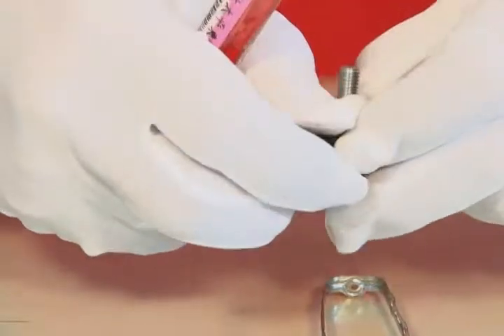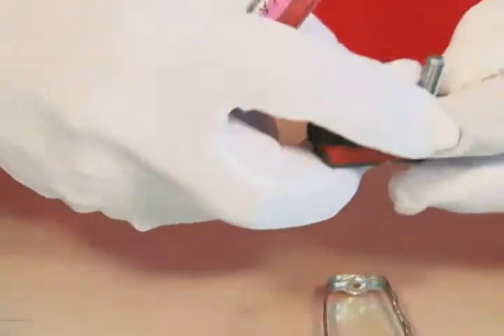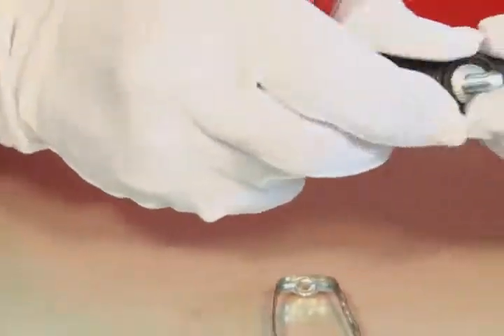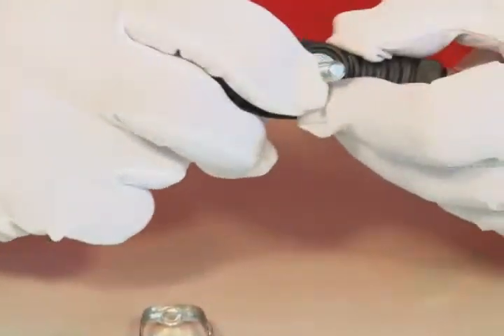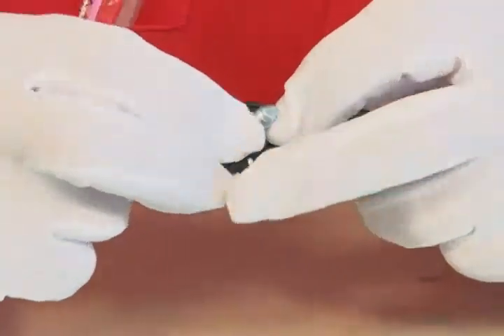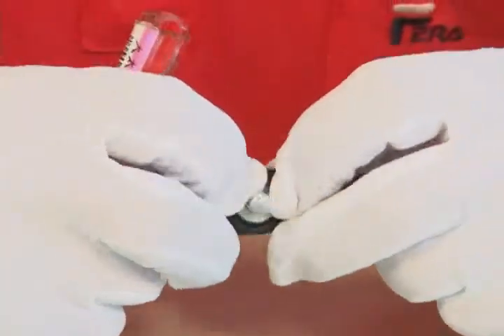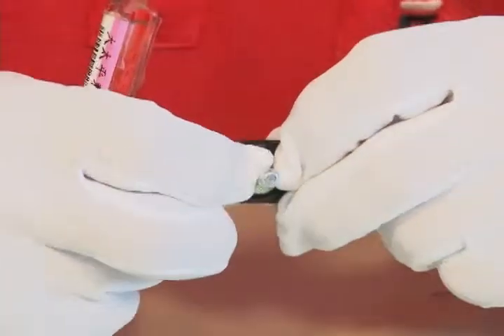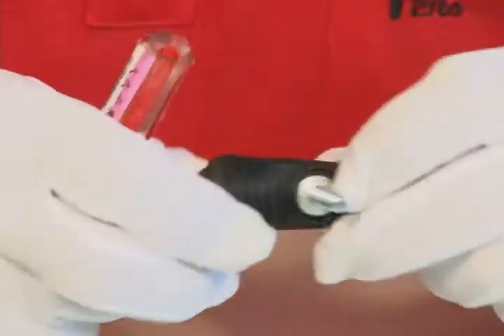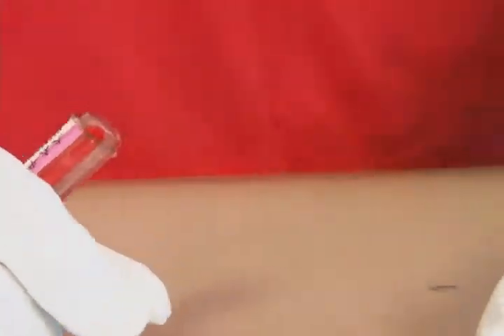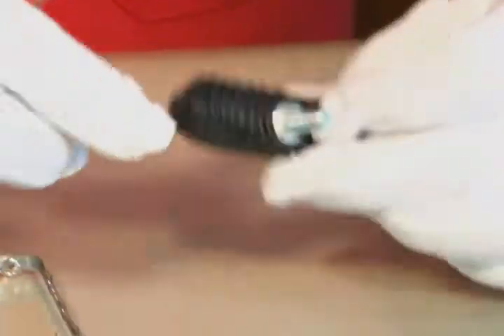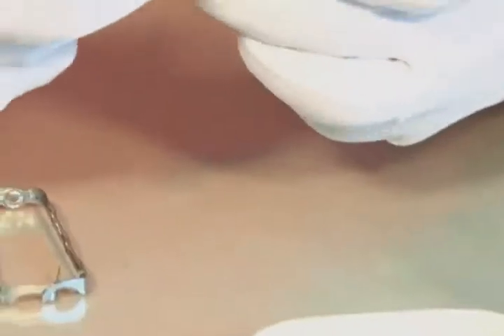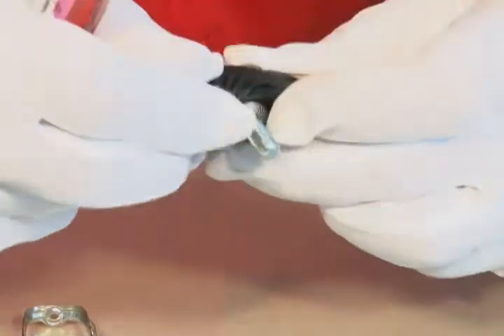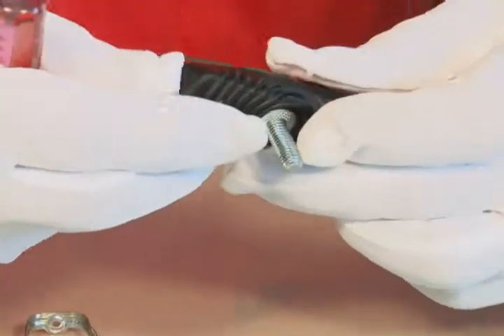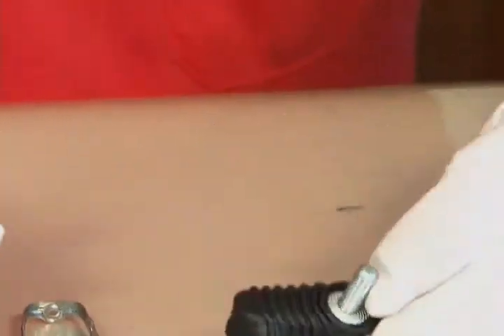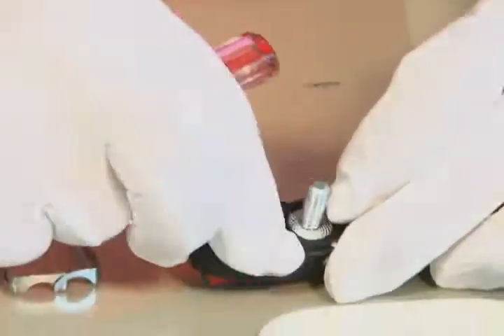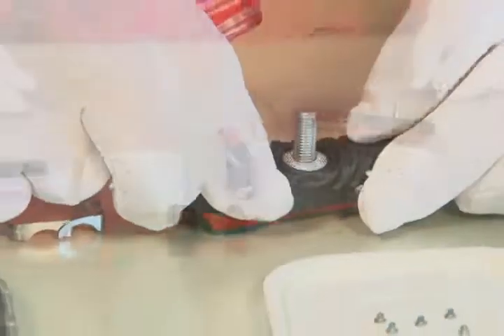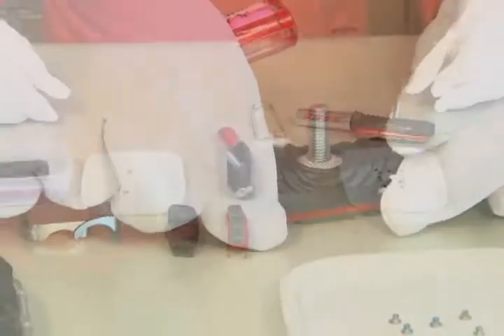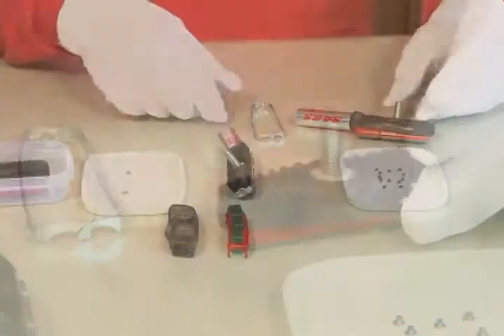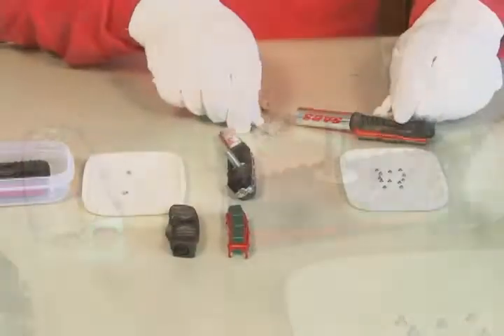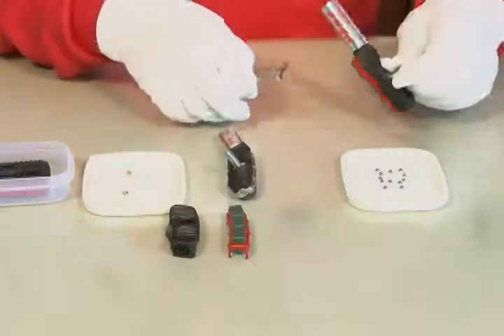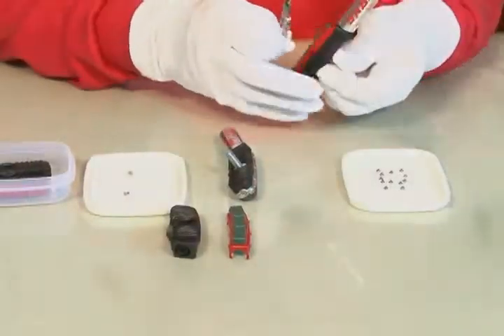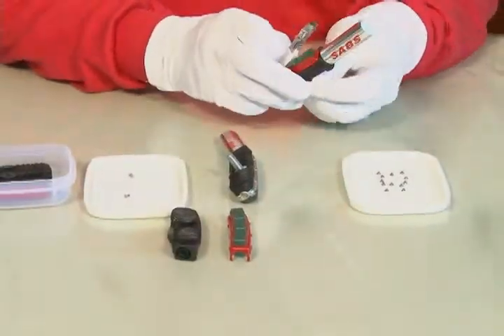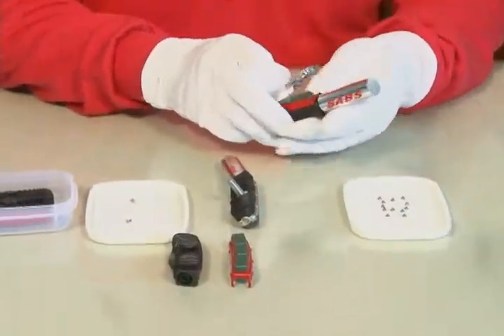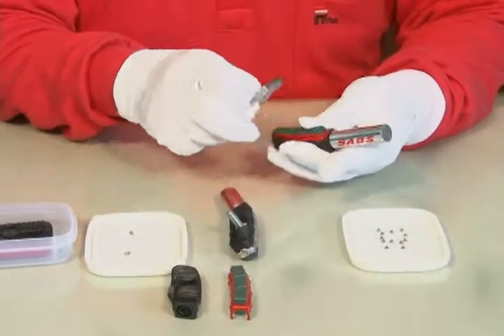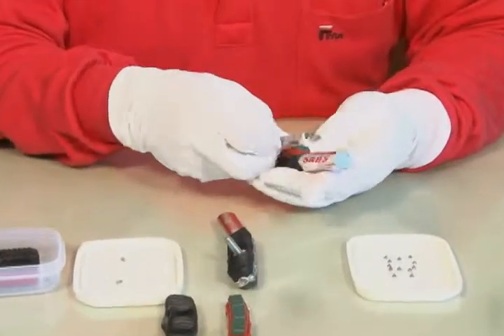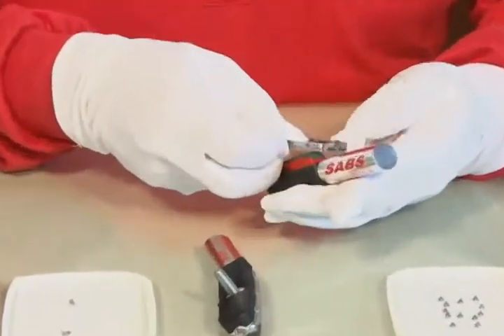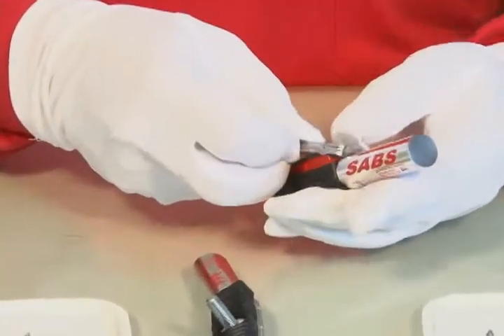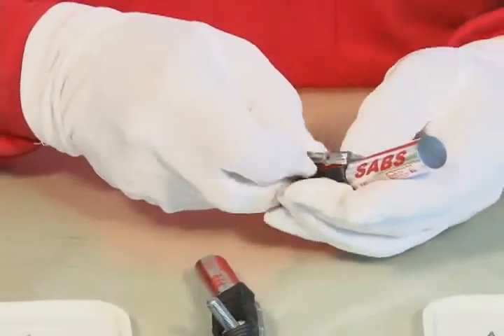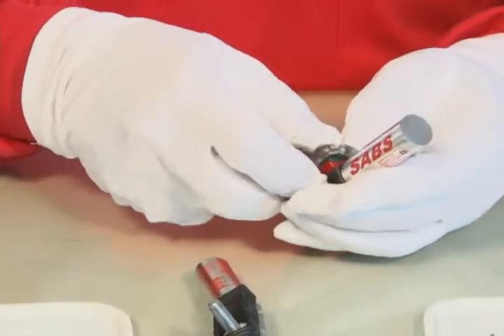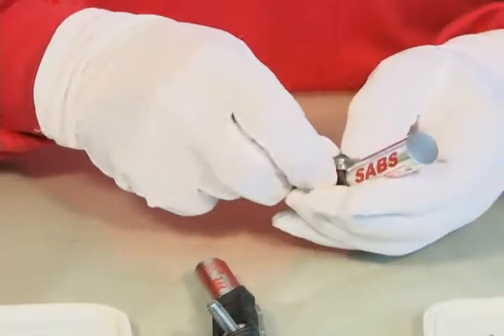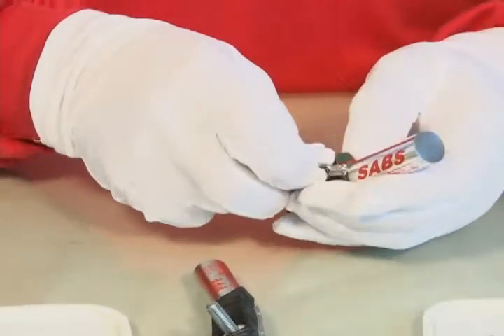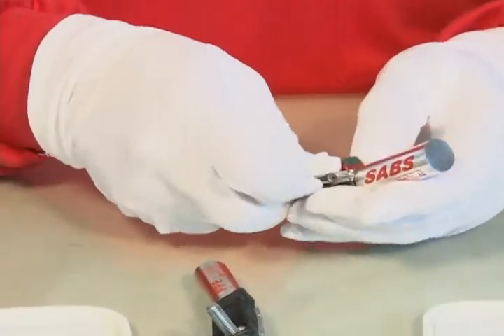After putting the dustproof cover on the body, it will also partially overlap the pad. The holes of the cover should match the screw holes of the pad. Surround the dustproof cover with the frame.